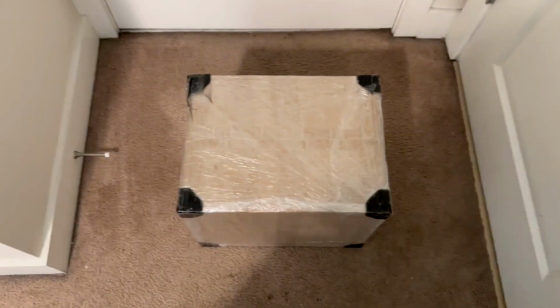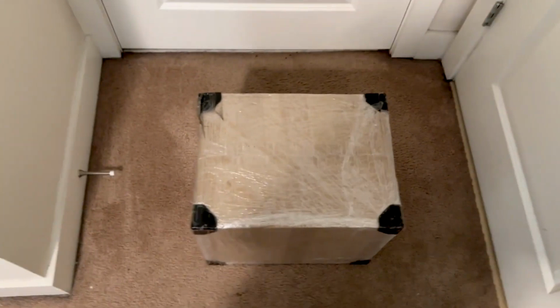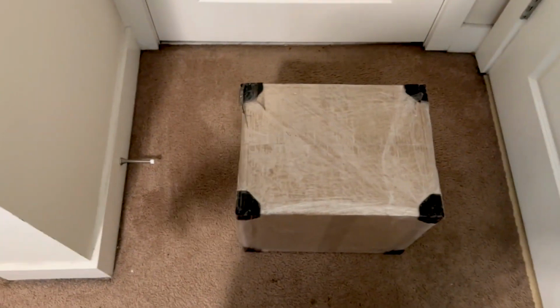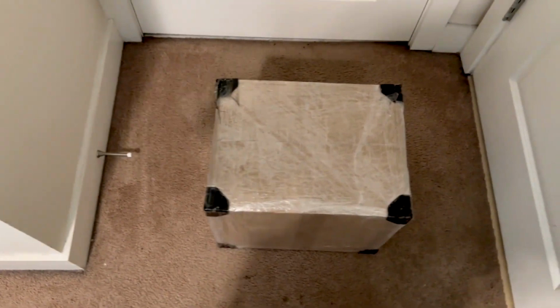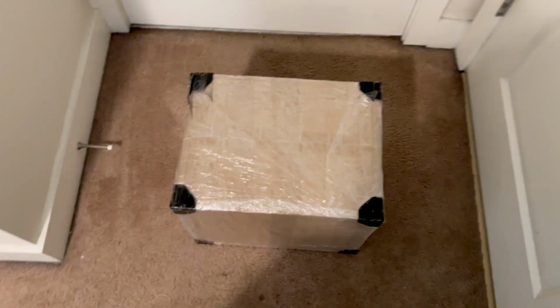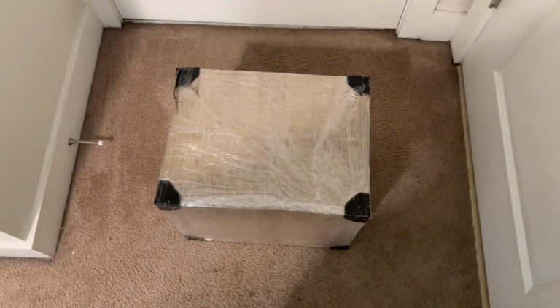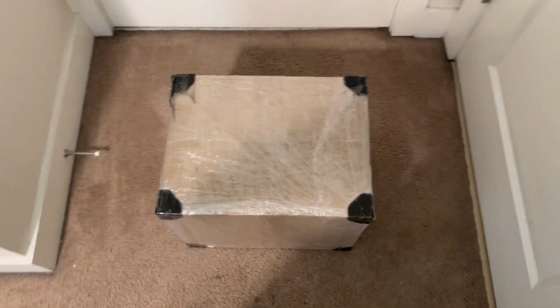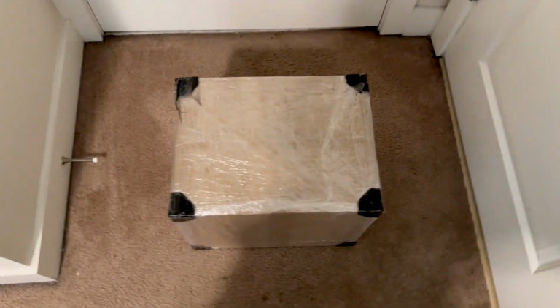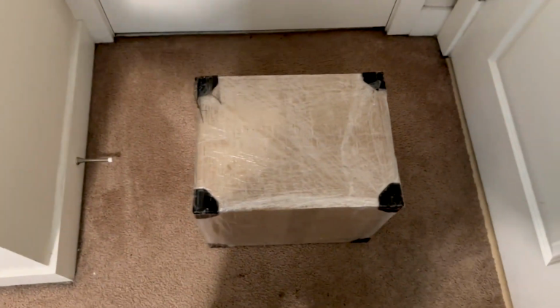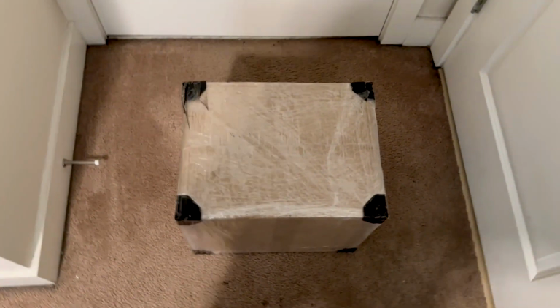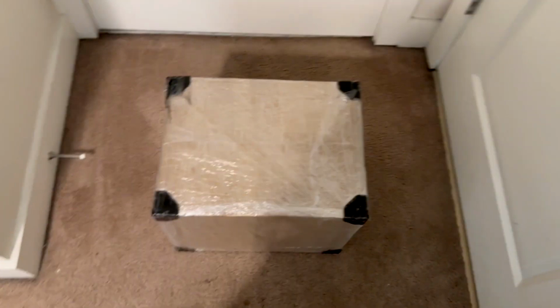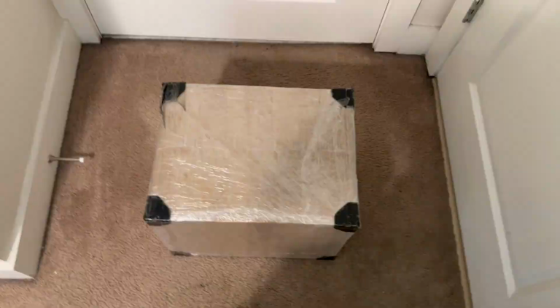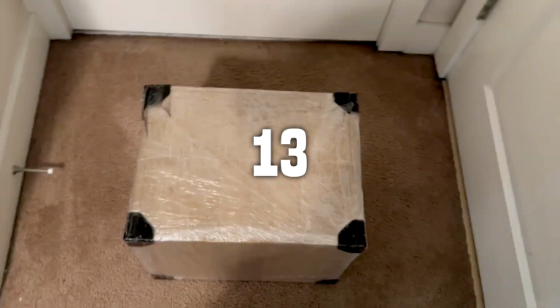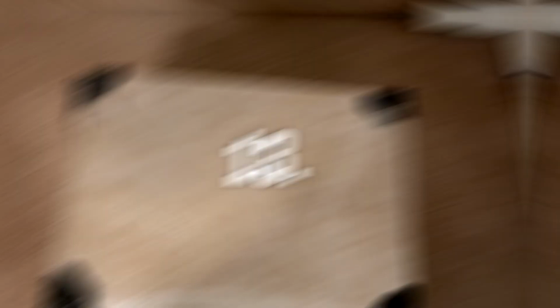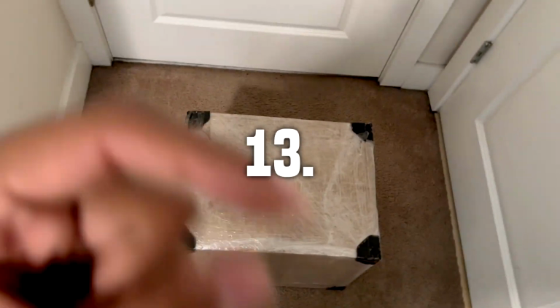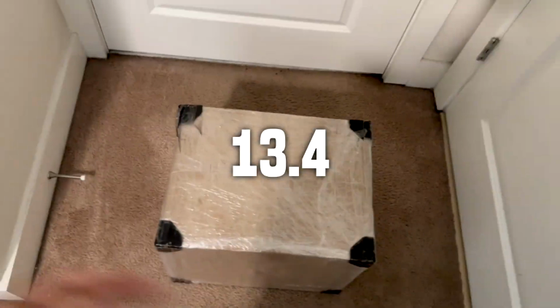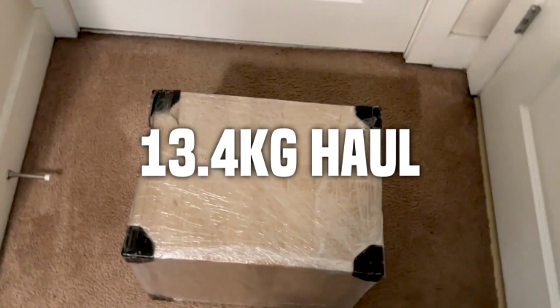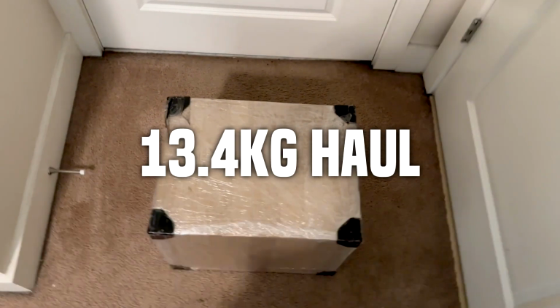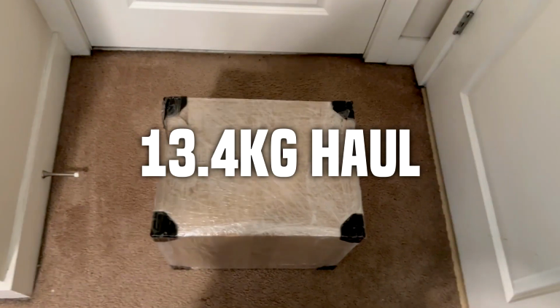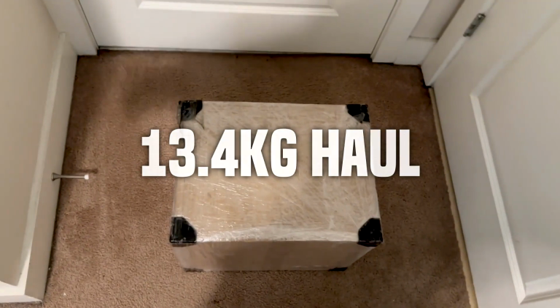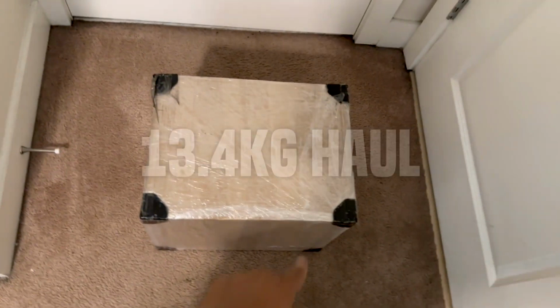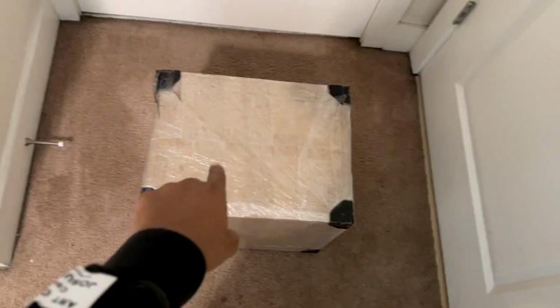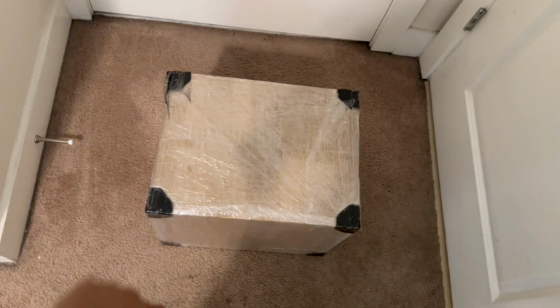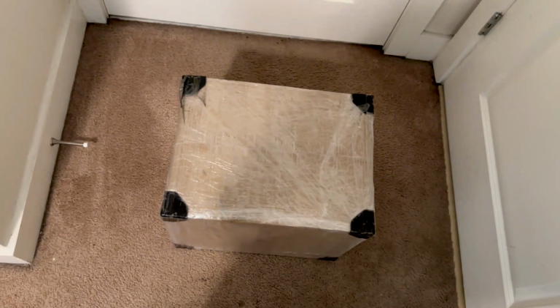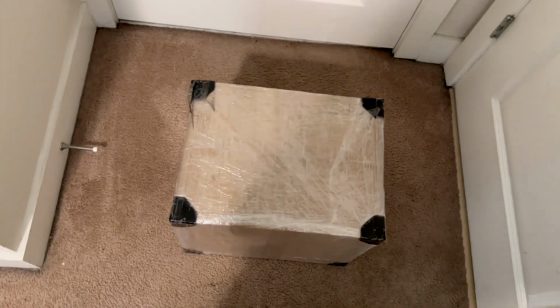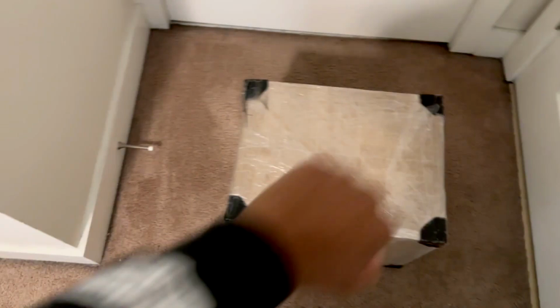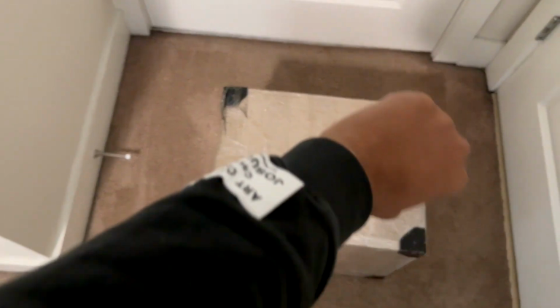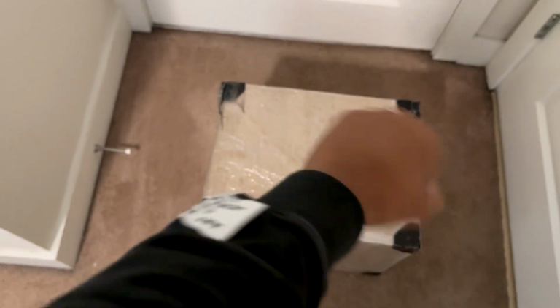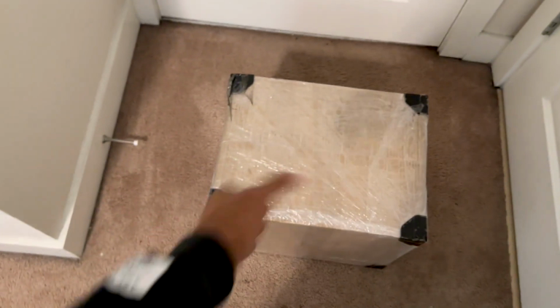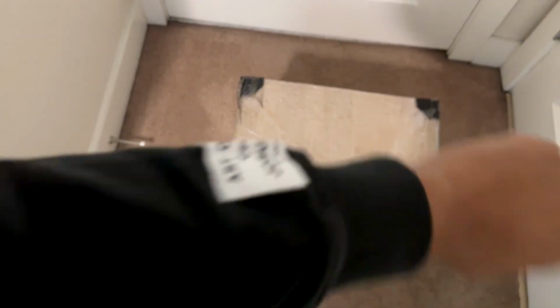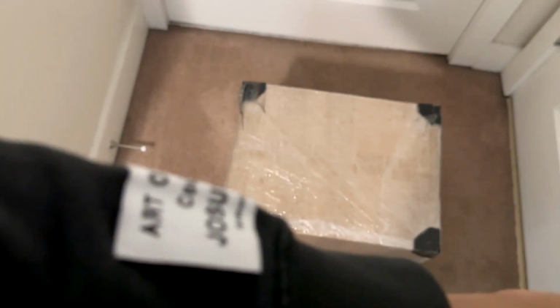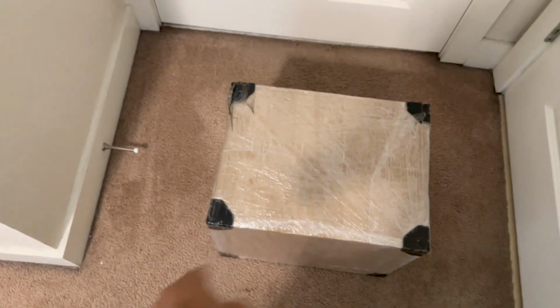YouTube, what's good? It's your boy YT Strong, coming back at you with the next video. Today I'm showing you a 13.4 kilogram haul. Shout out to PandaBuy again — we're in like Gallery Dept.